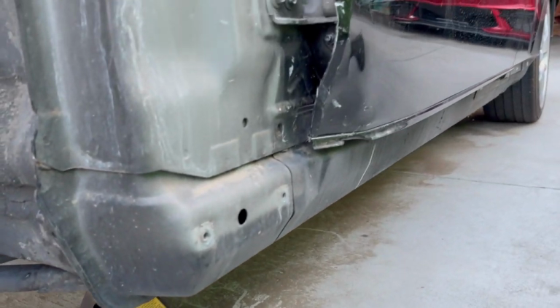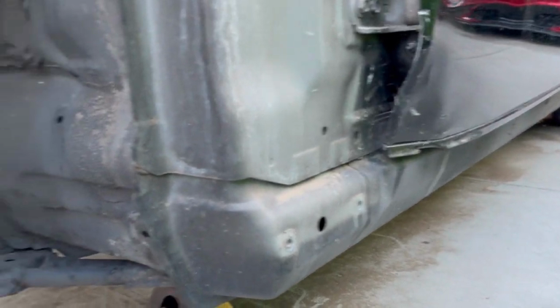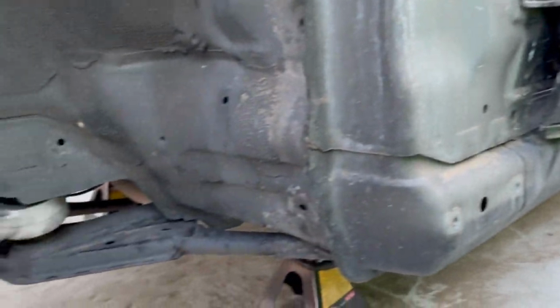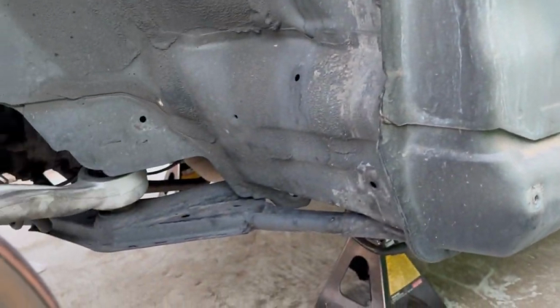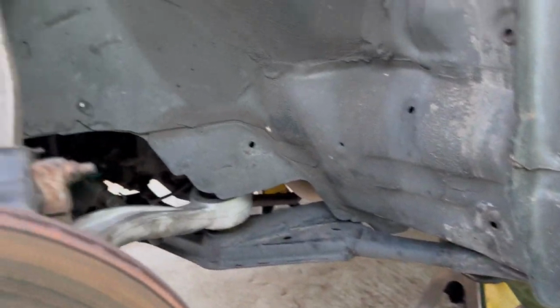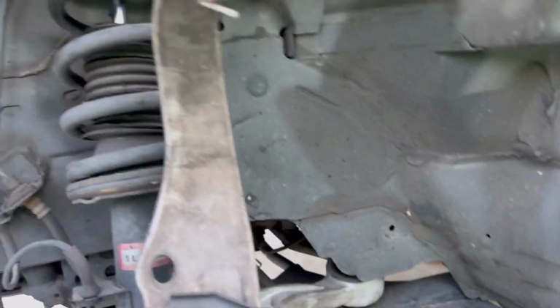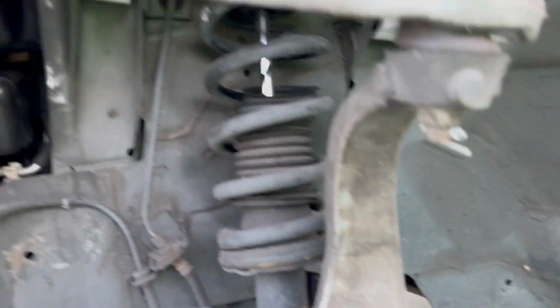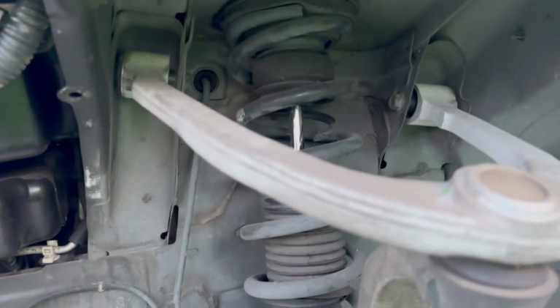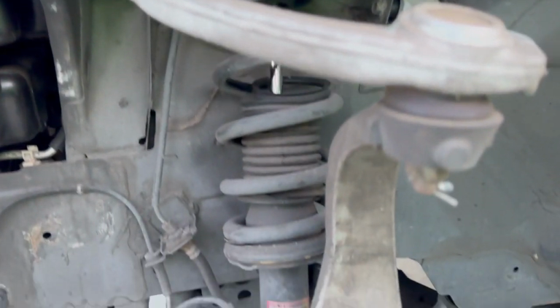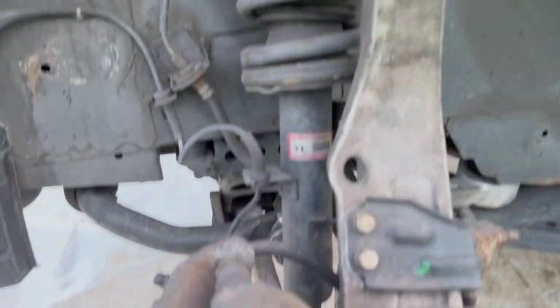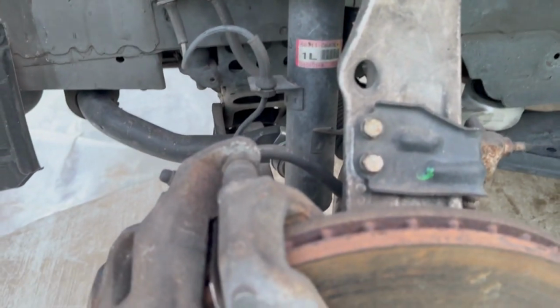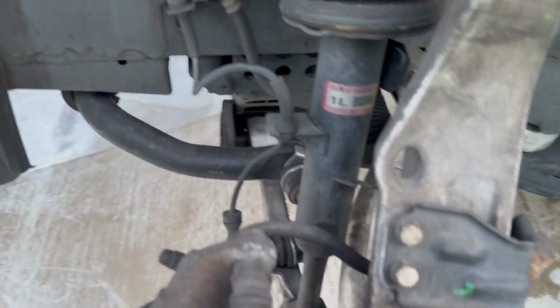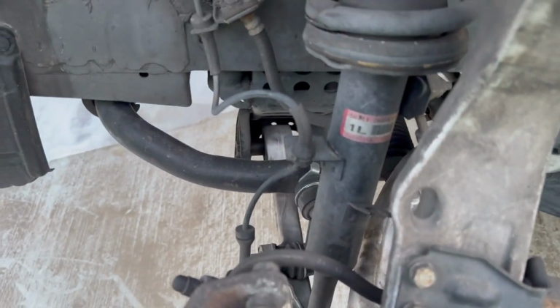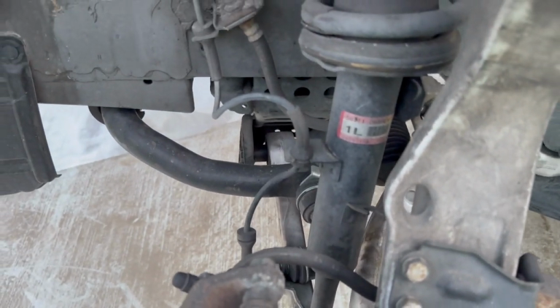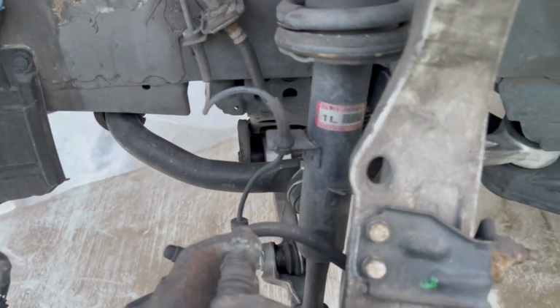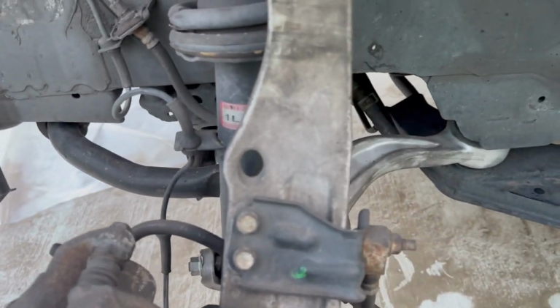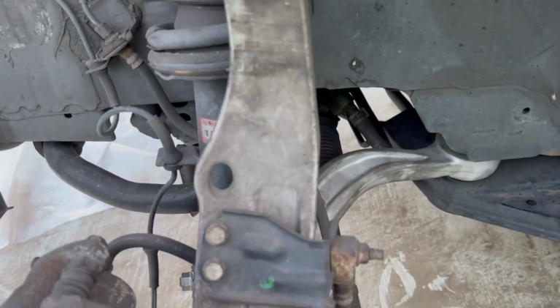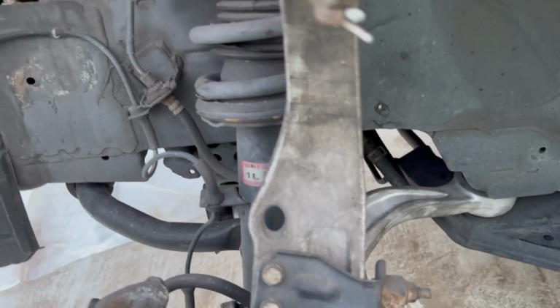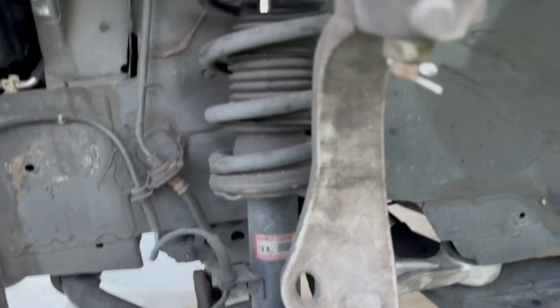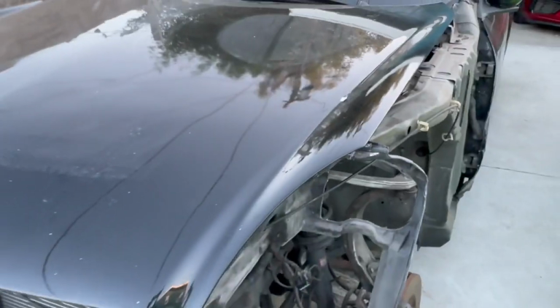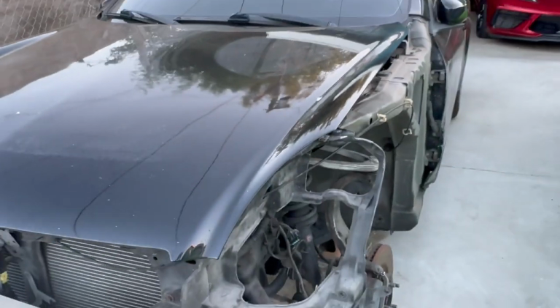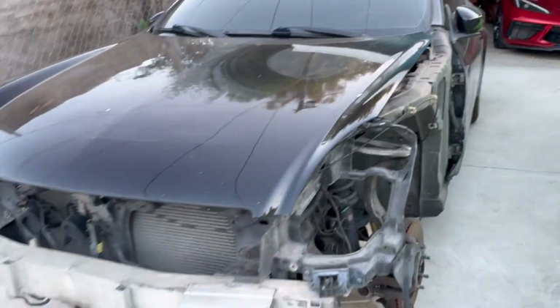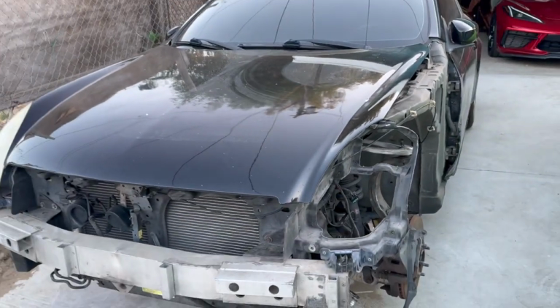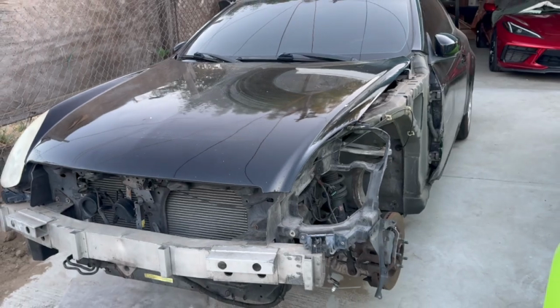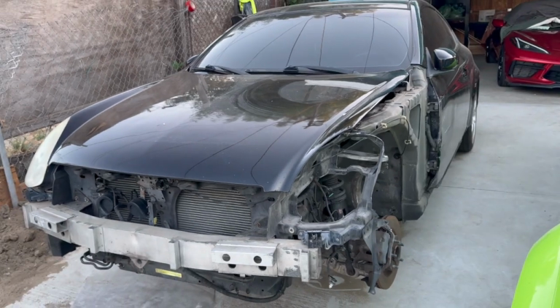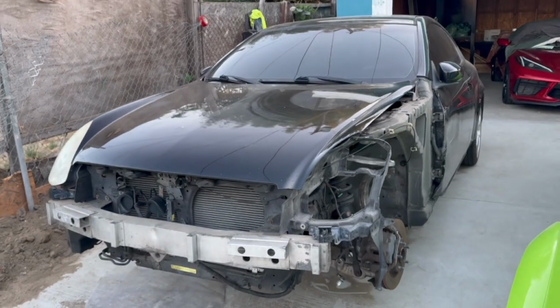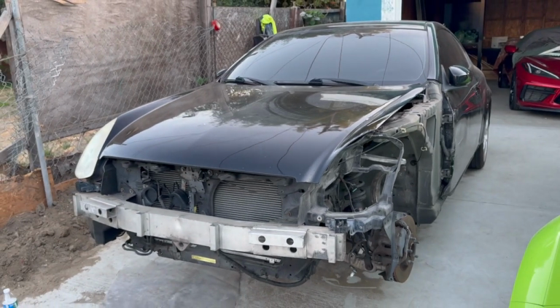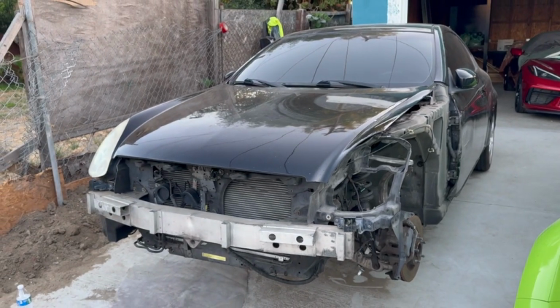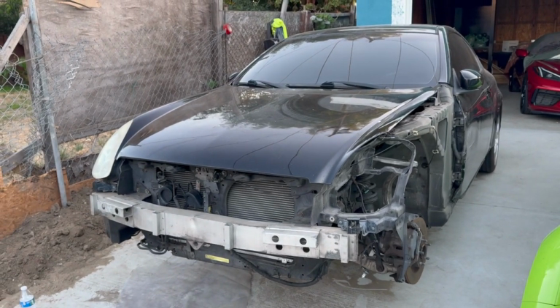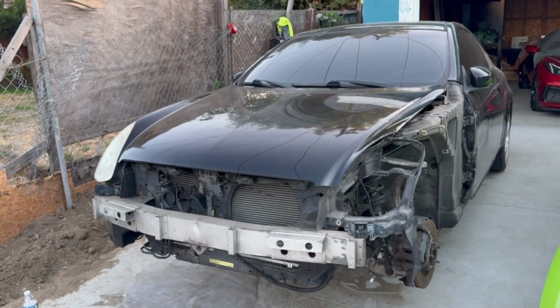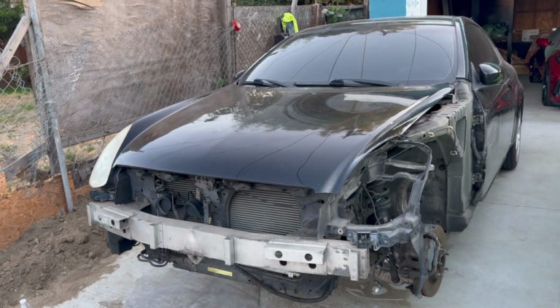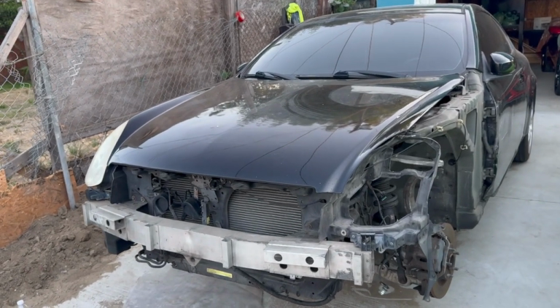I'm gonna reuse the other side — great thing I could save it. And as you can tell on this side, look how straight it is — much straighter than the other side. It took me about an hour to do with the right tools. Let's get started.